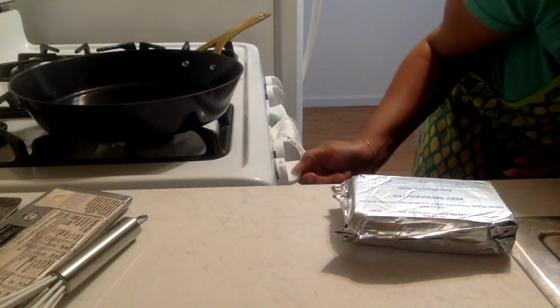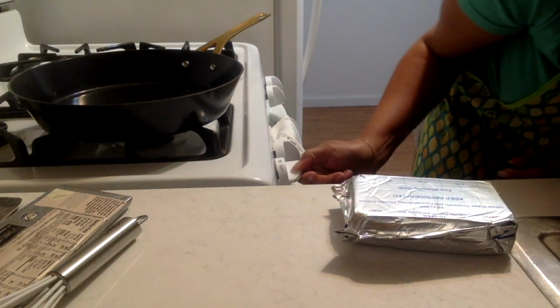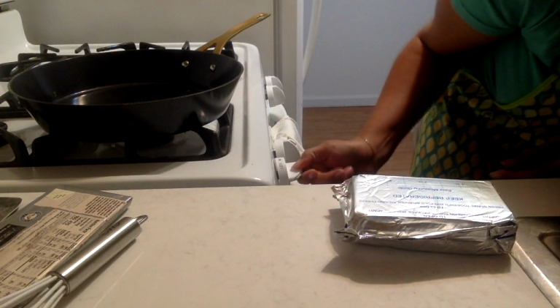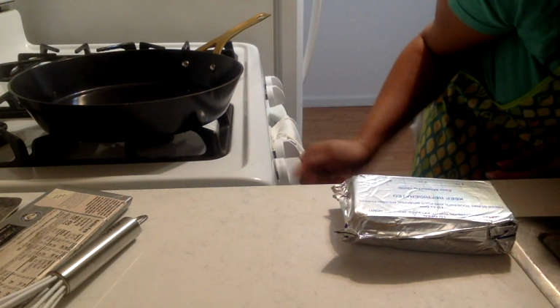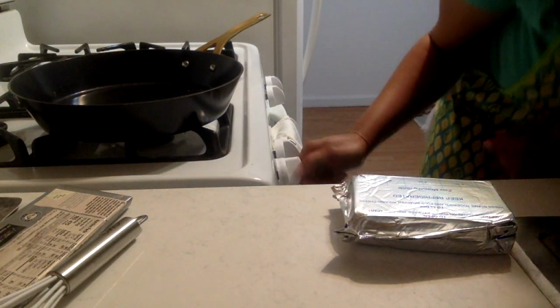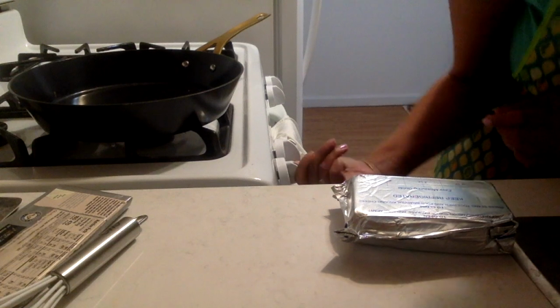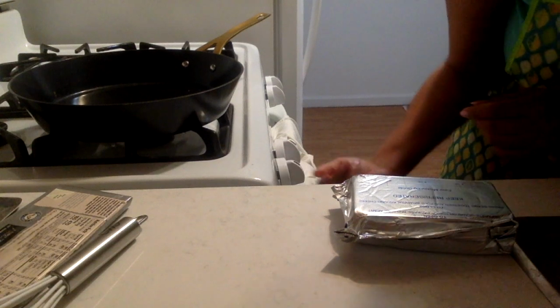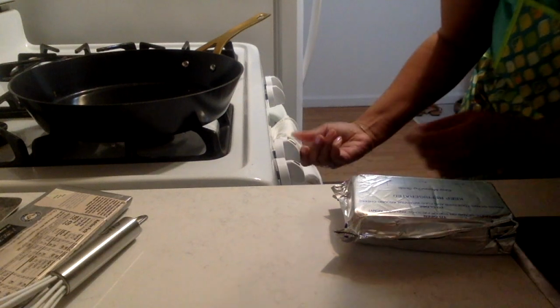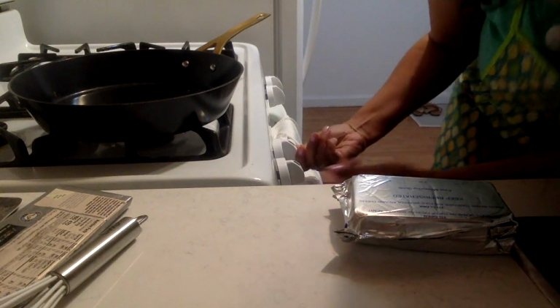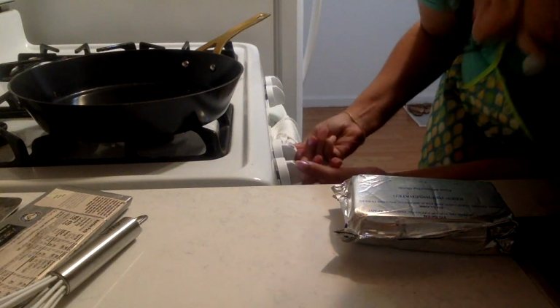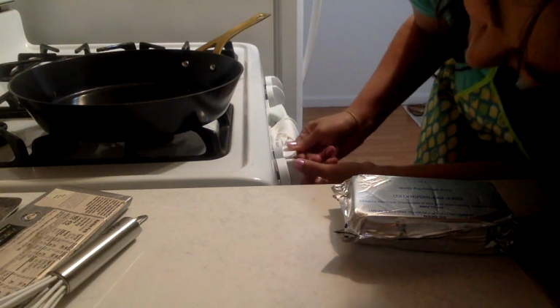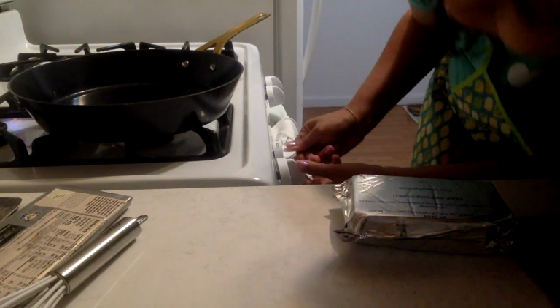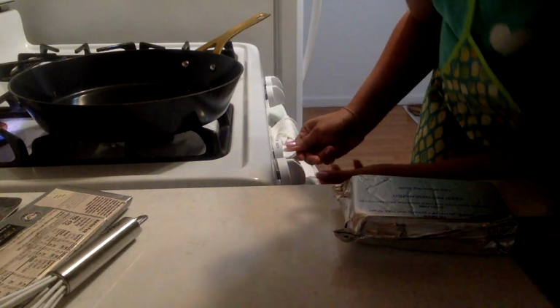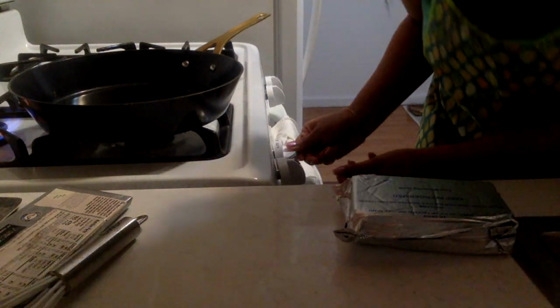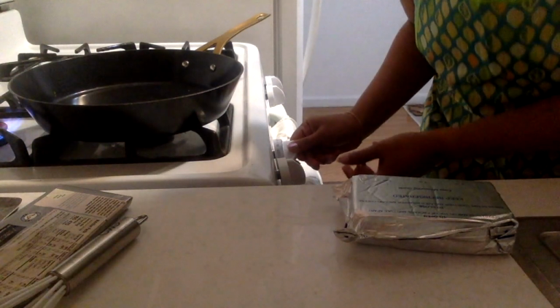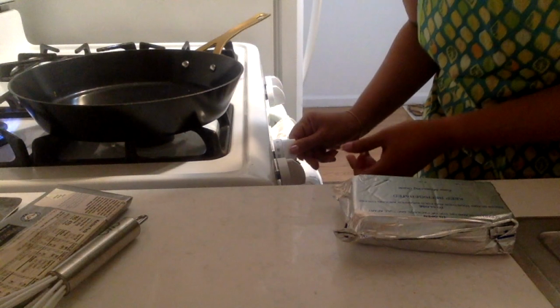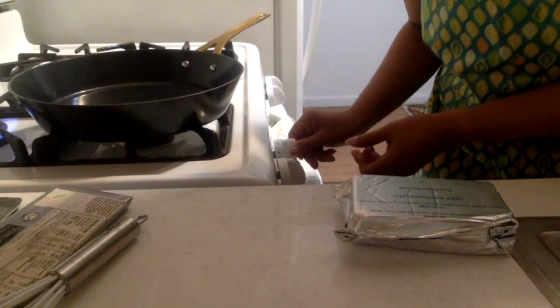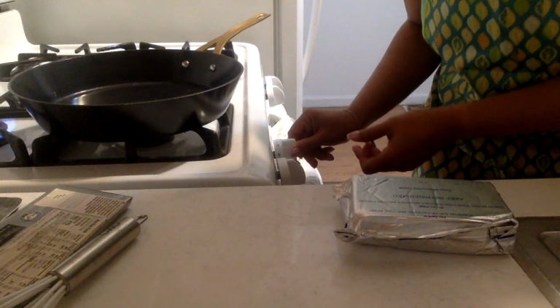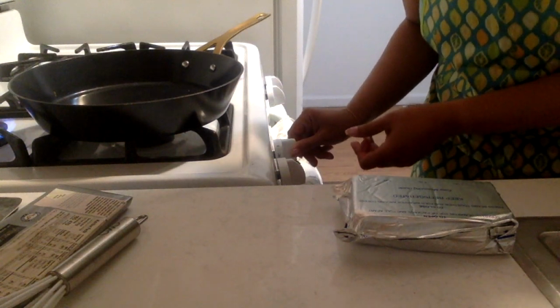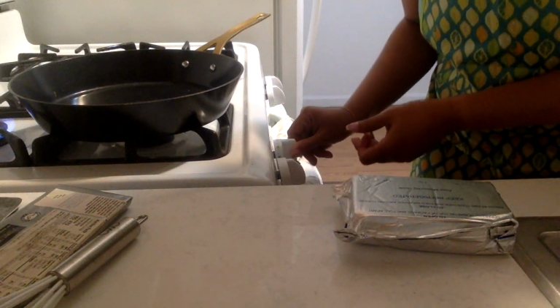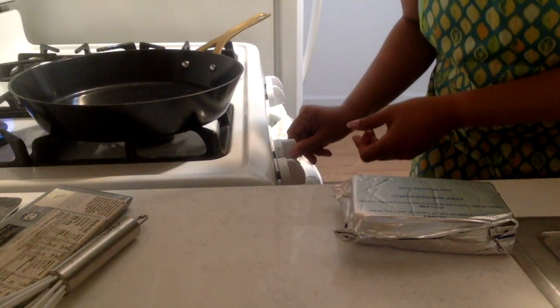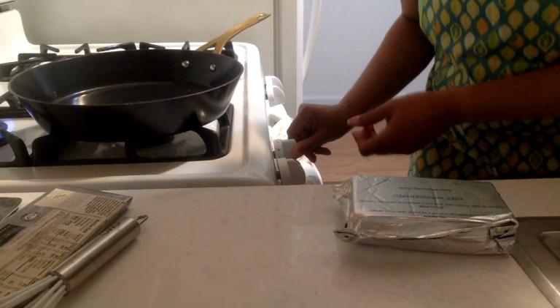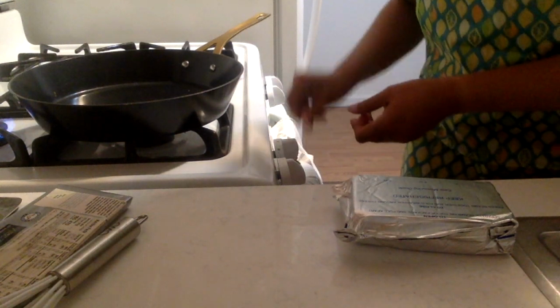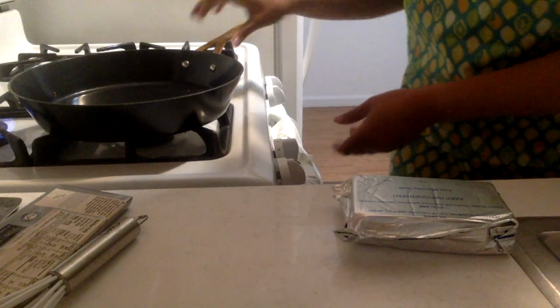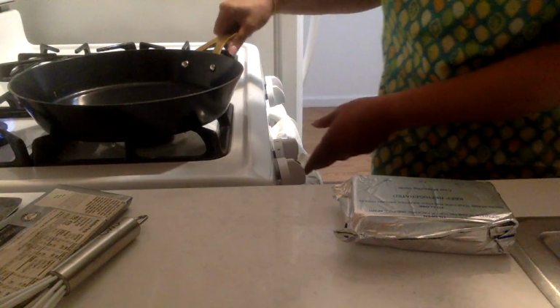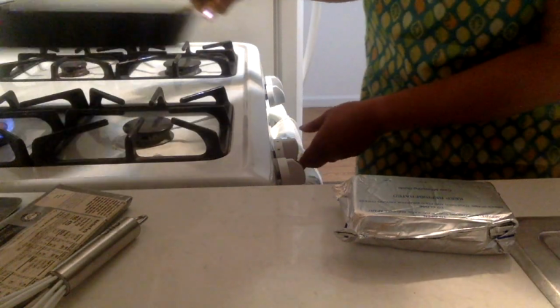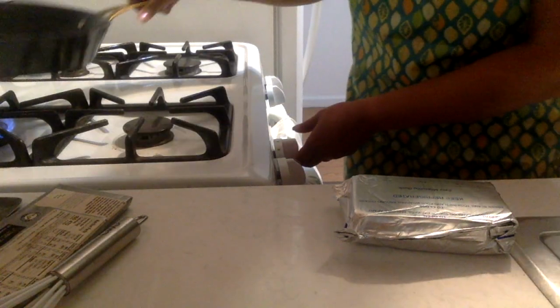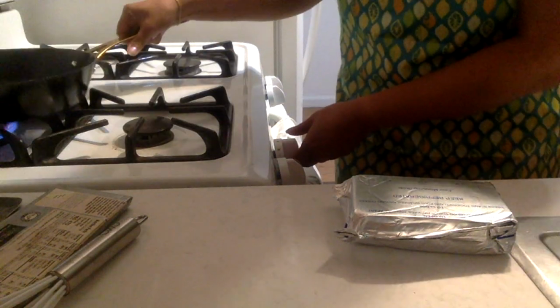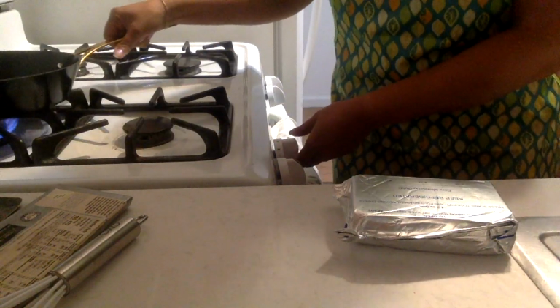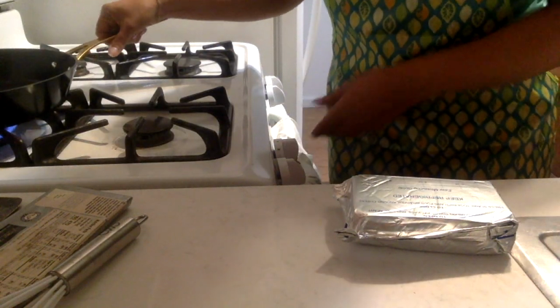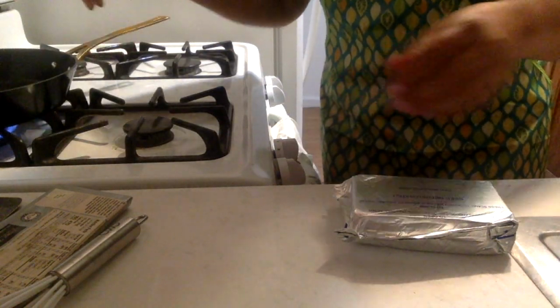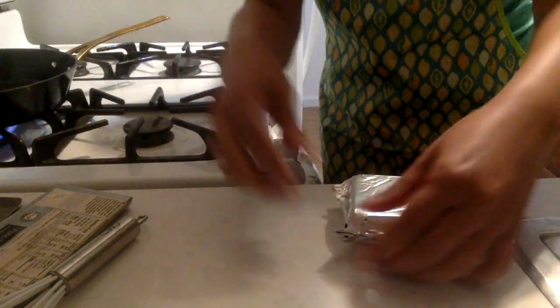Let's get that on. Let's try the one behind. There we go. So a fairly medium heat so that nothing burns.